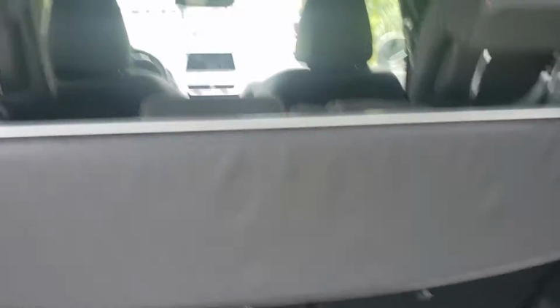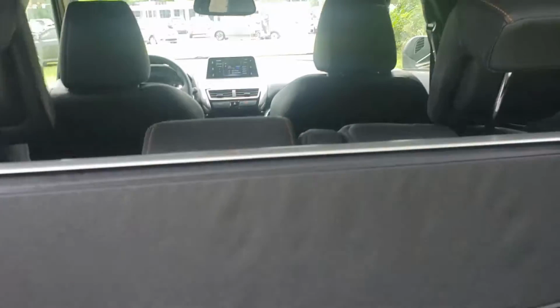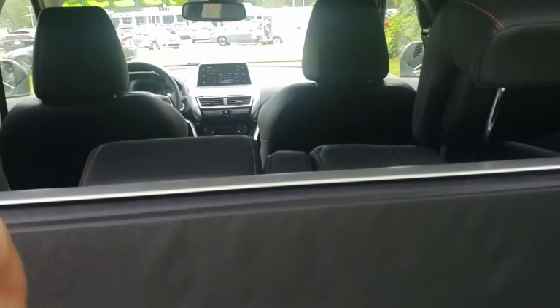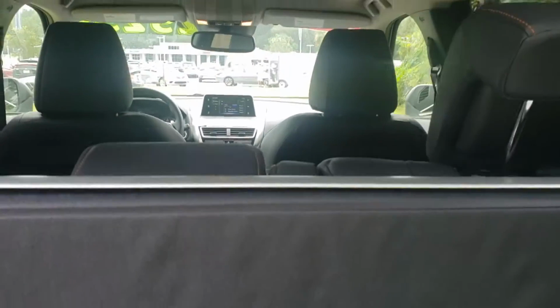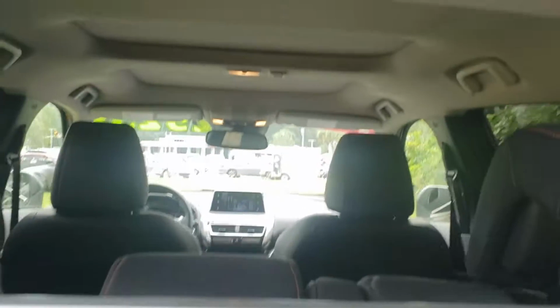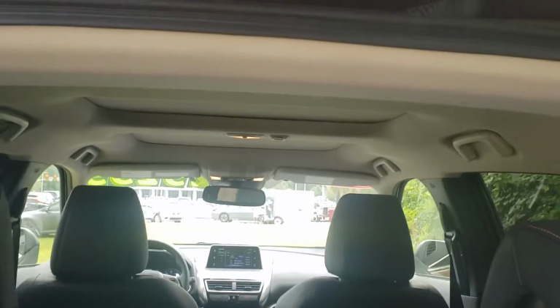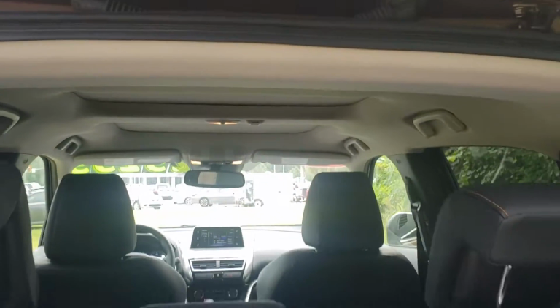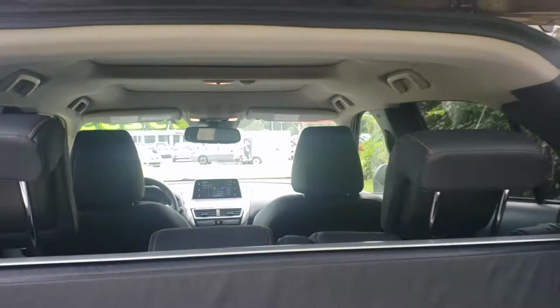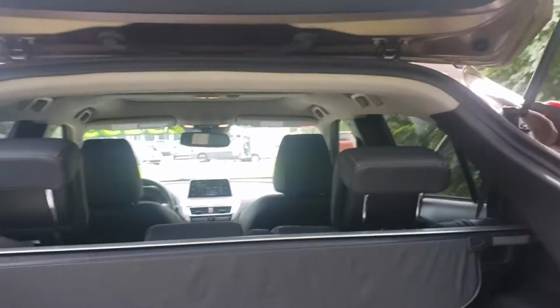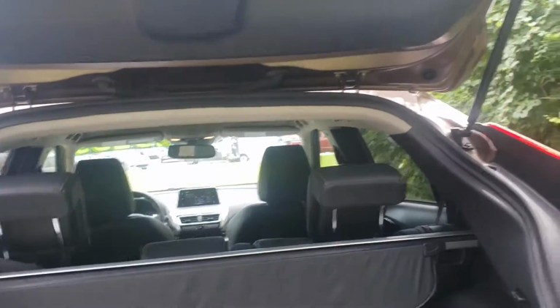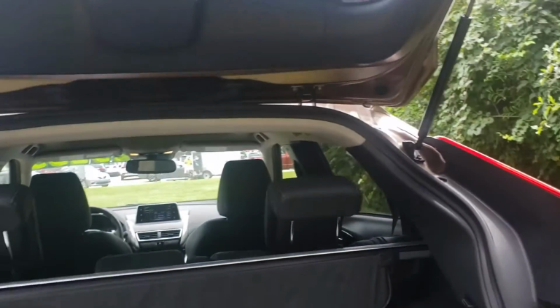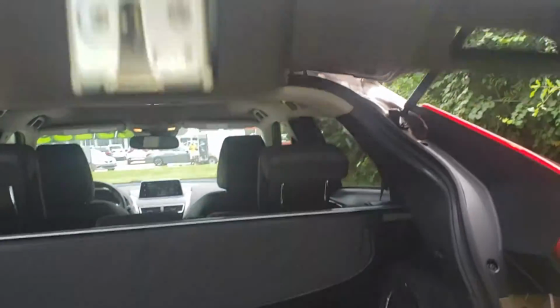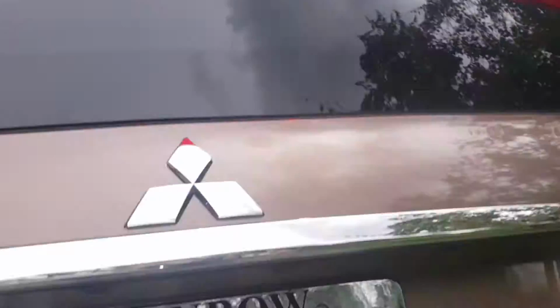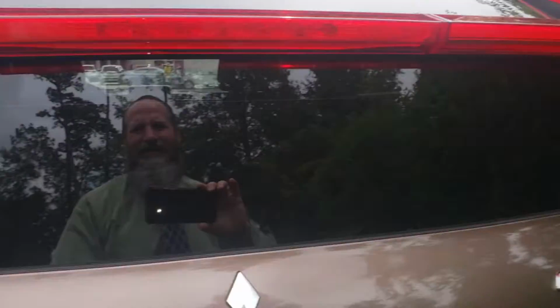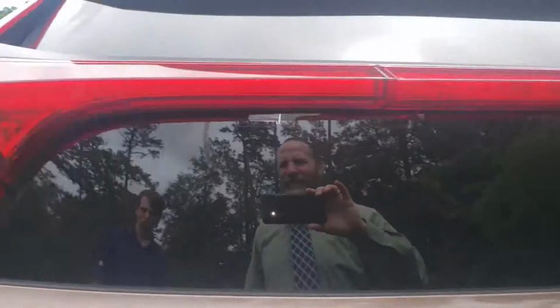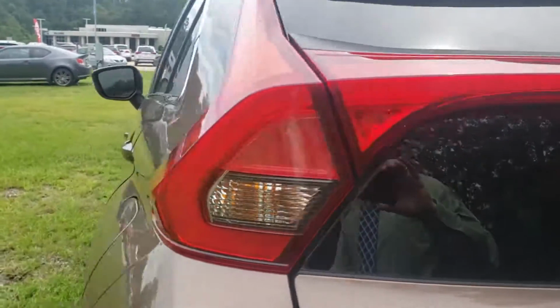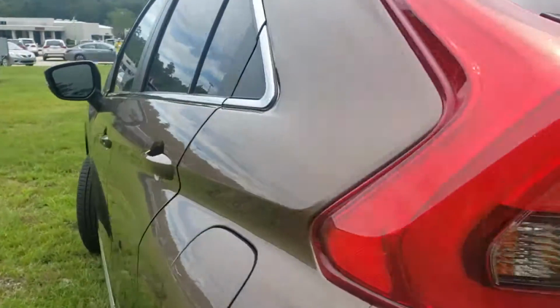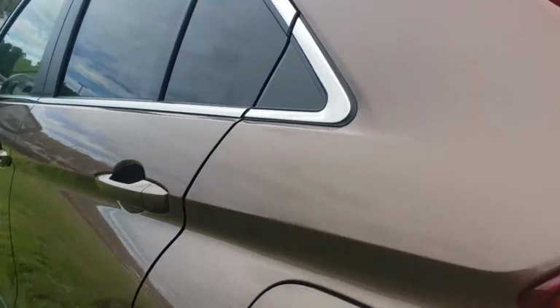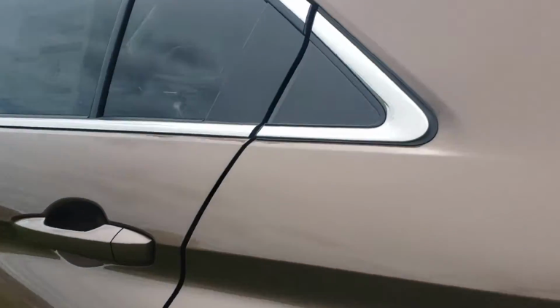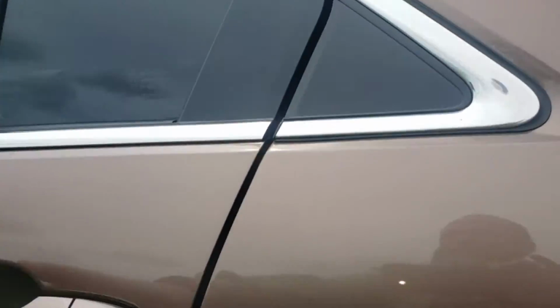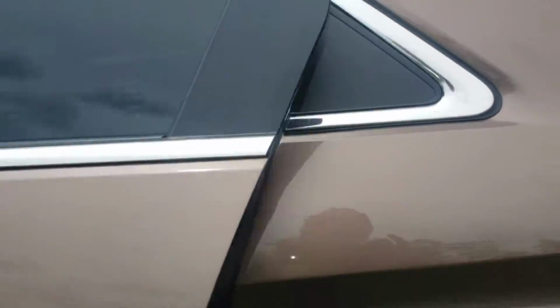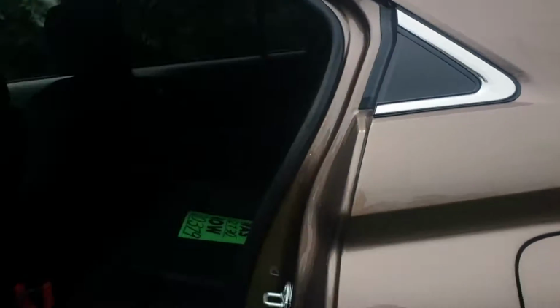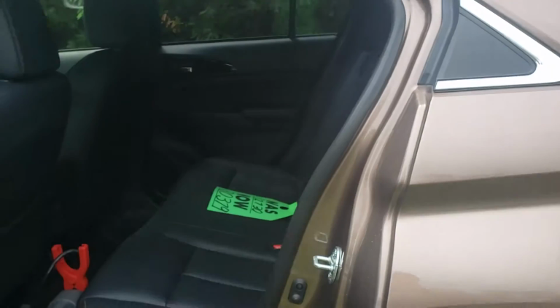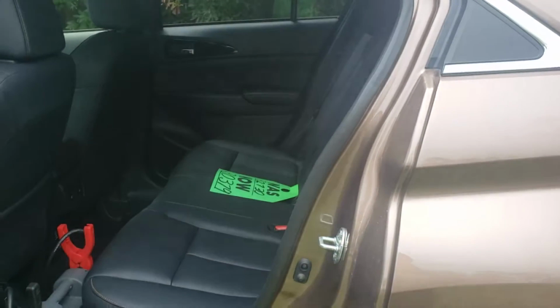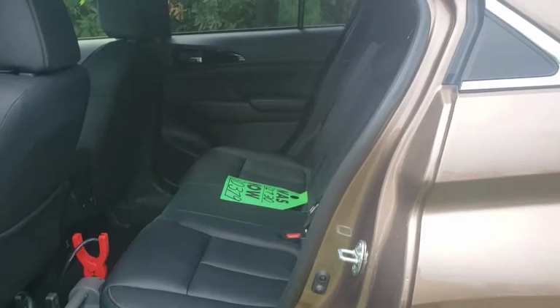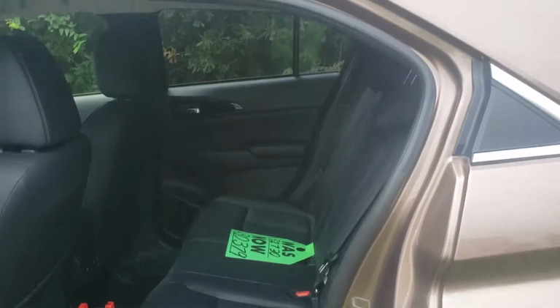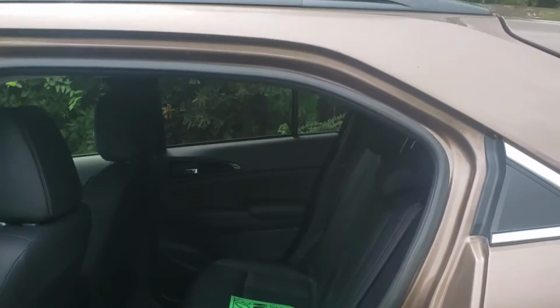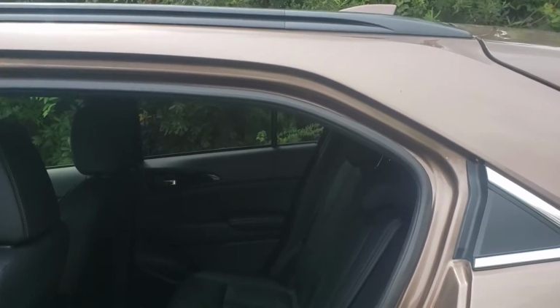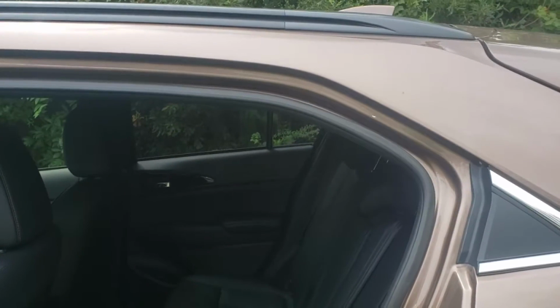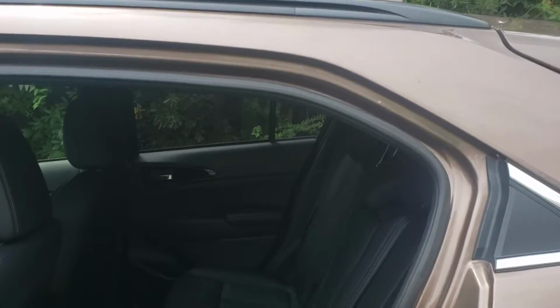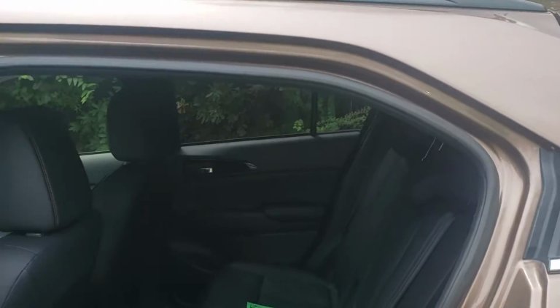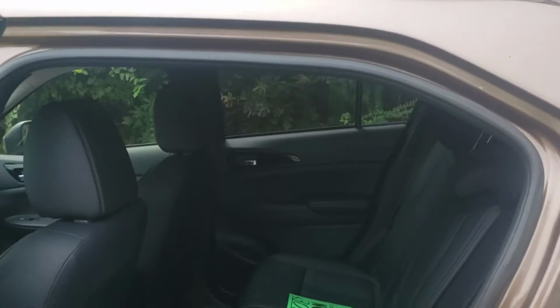And these seats will lay down flat. As you walk around here to the second row, you got your bench seat right there with the black interior.